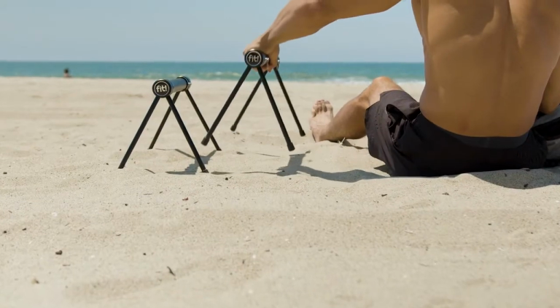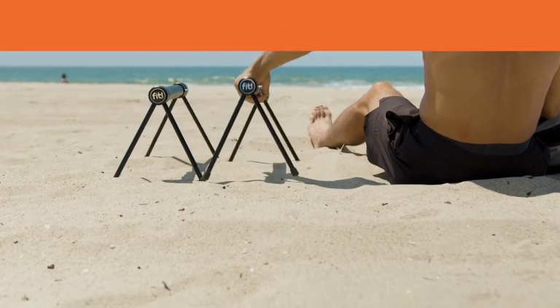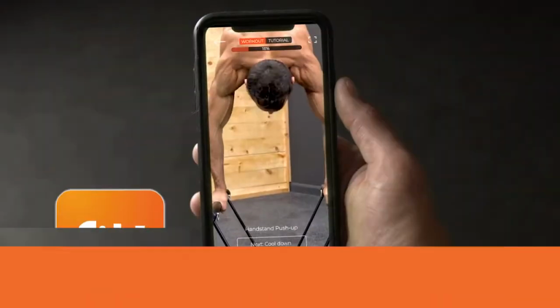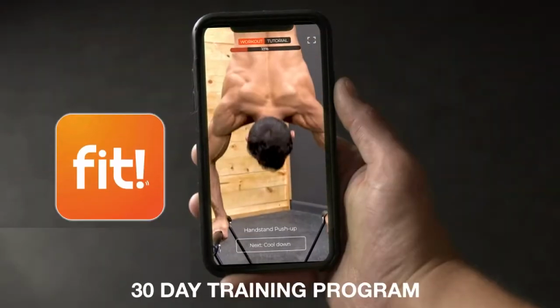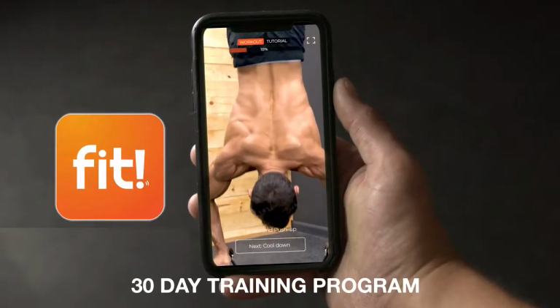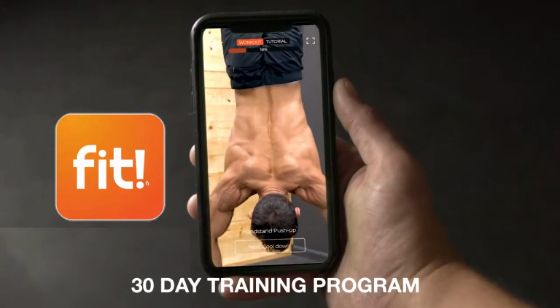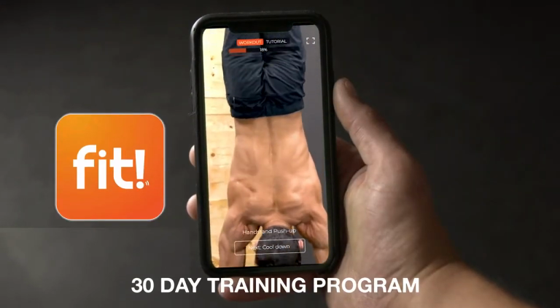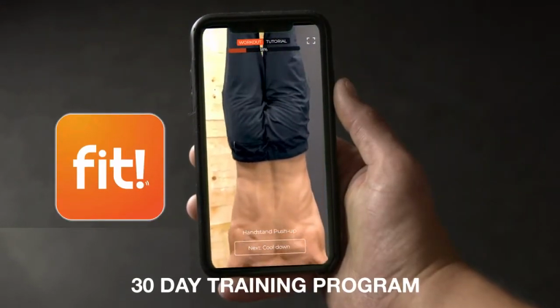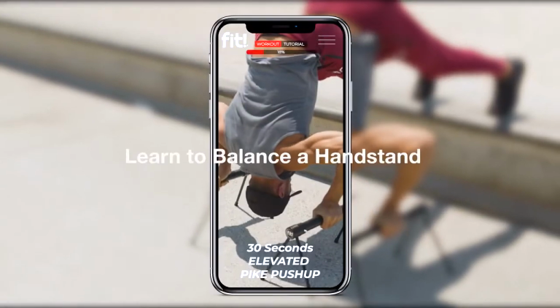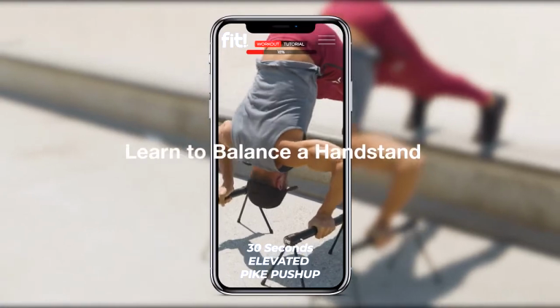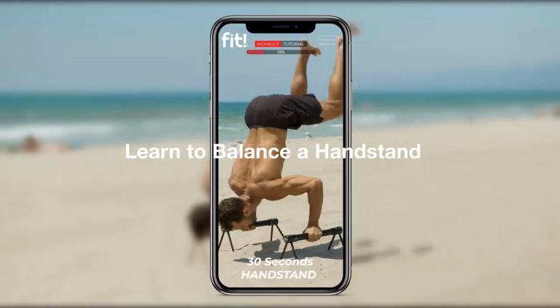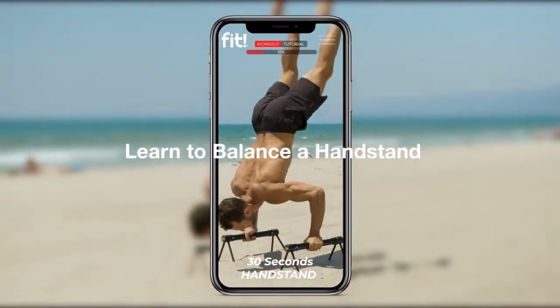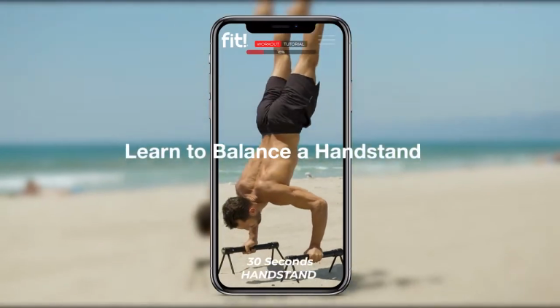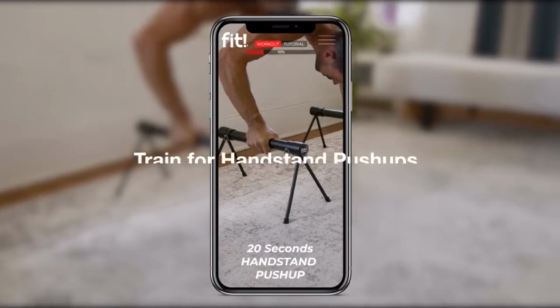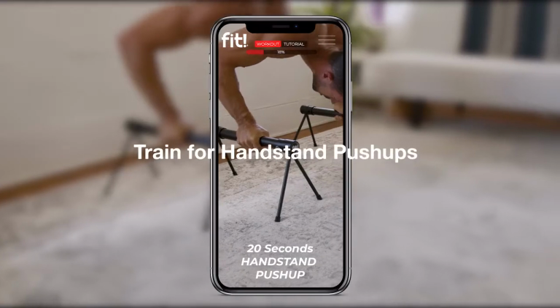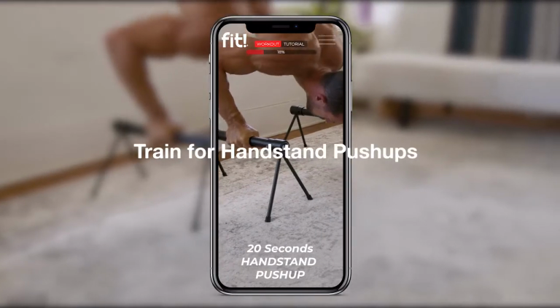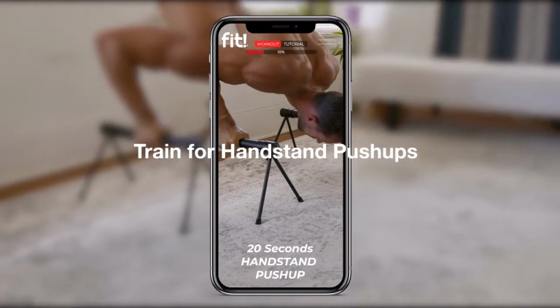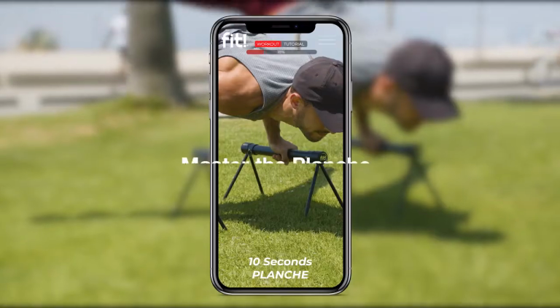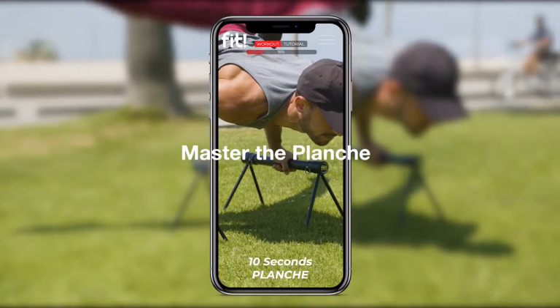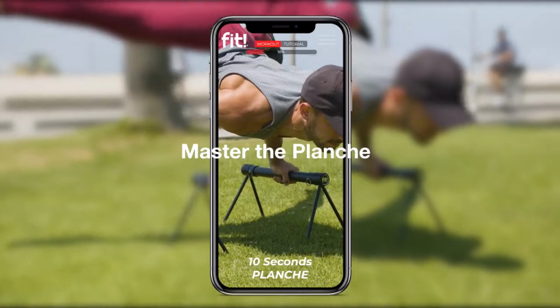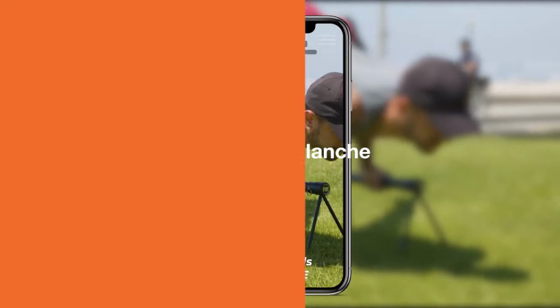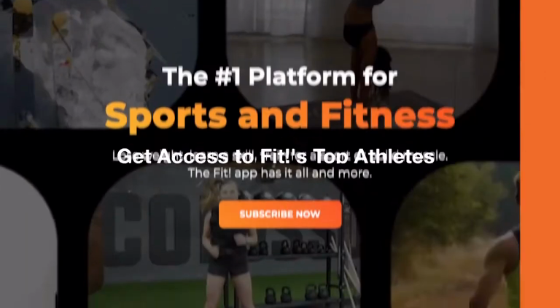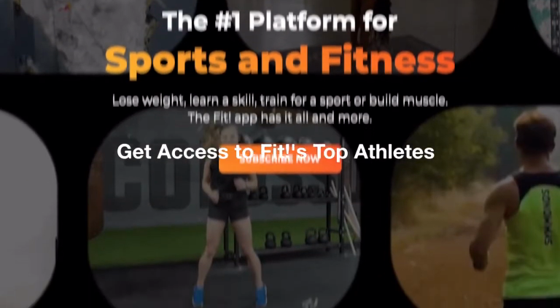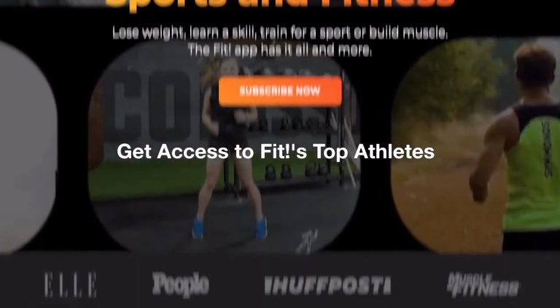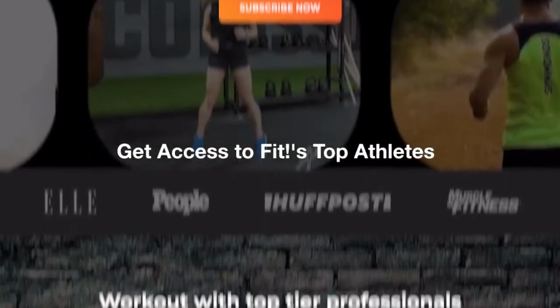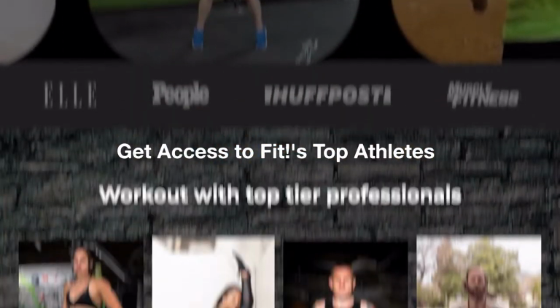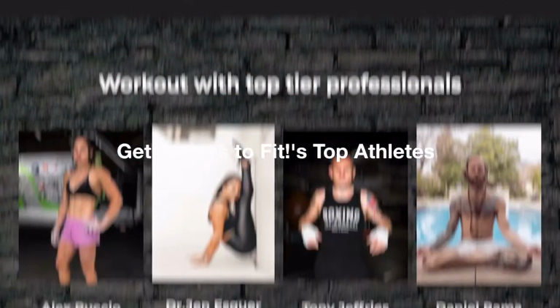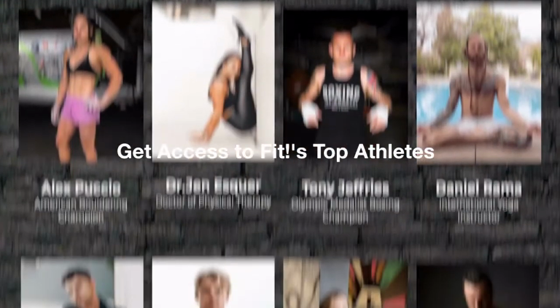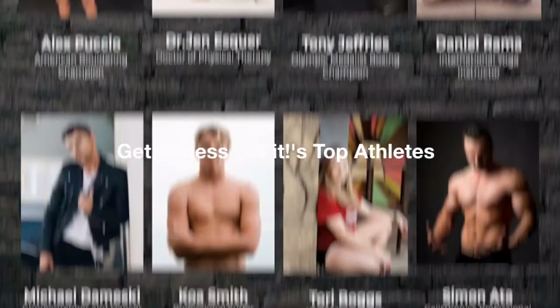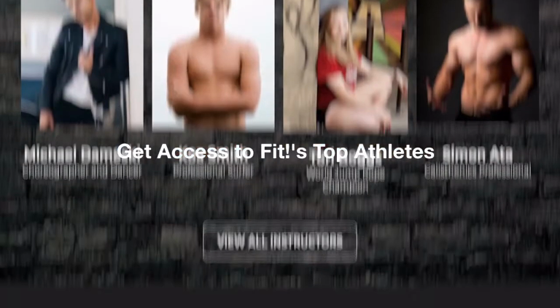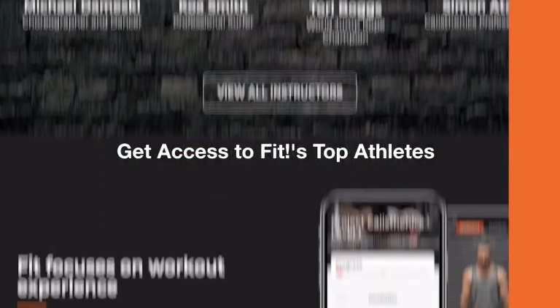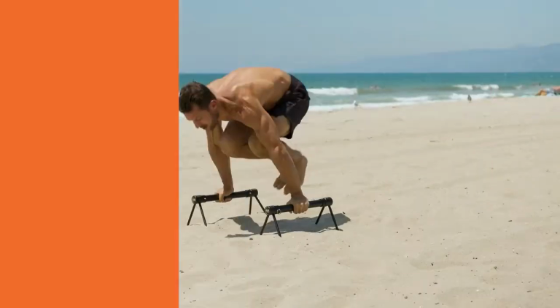Fit also has a variety of programs created specifically for the P-Bars. Learn to balance a handstand, train for handstand push-ups, or even master the planche. Plus, early backers get access to Fit's archive of programs from over 35 of the world's top professionals.